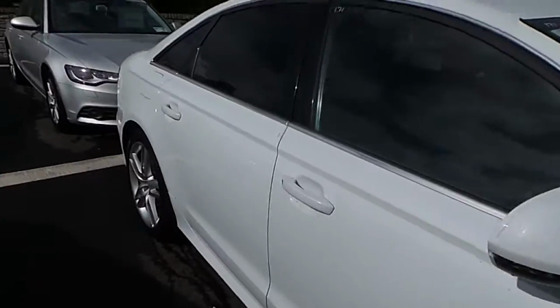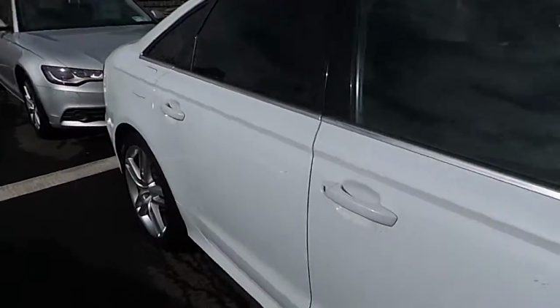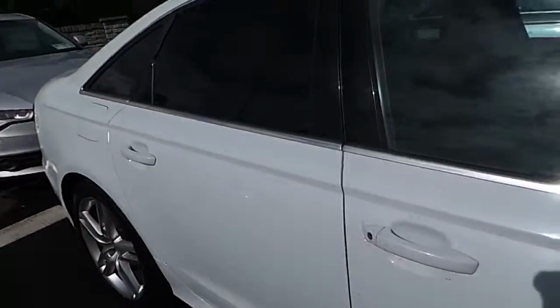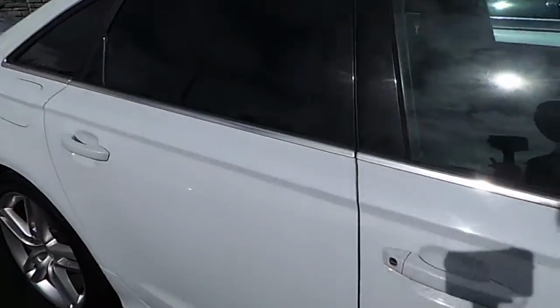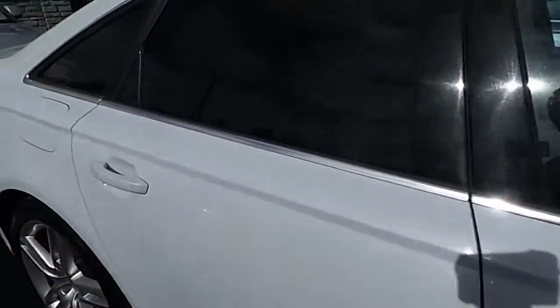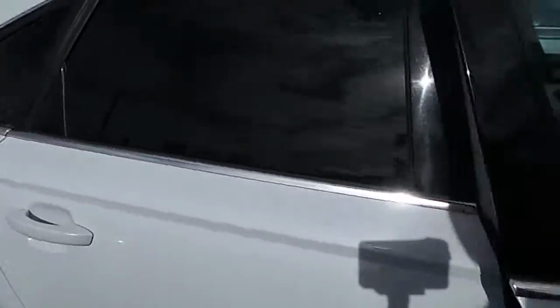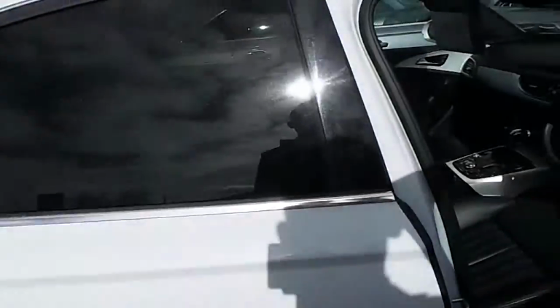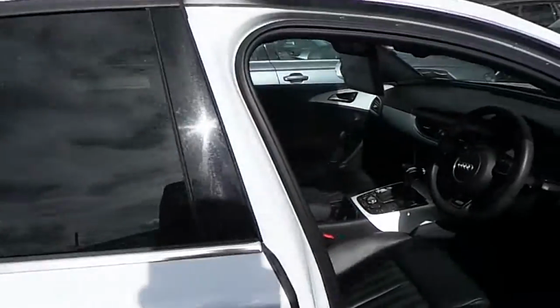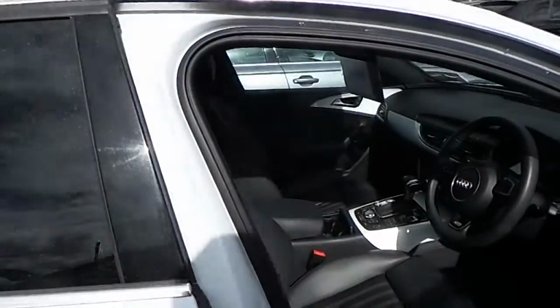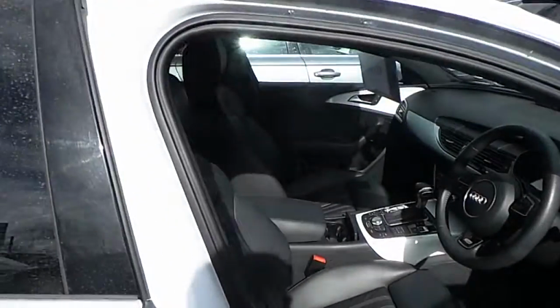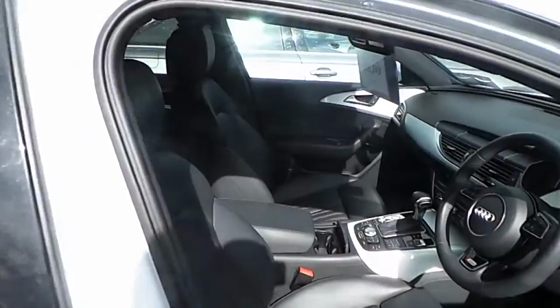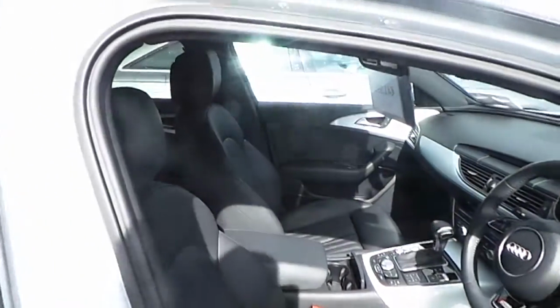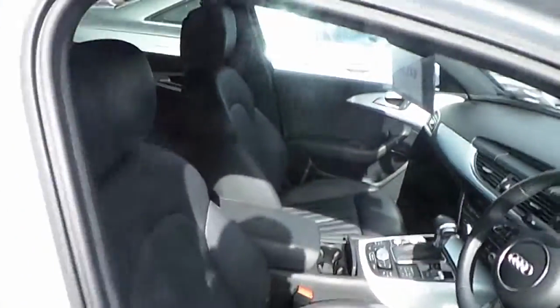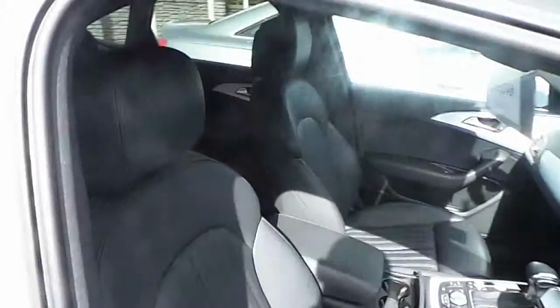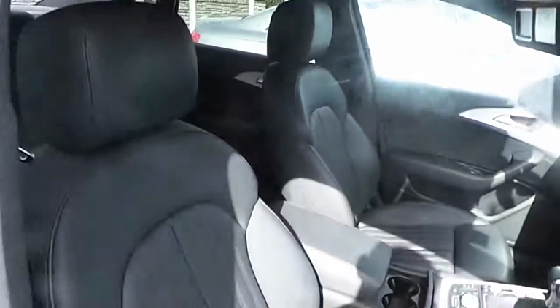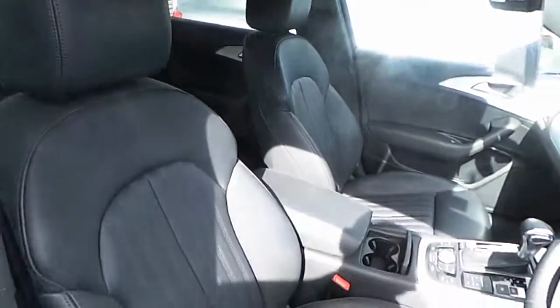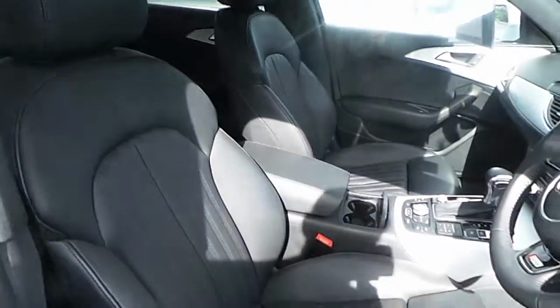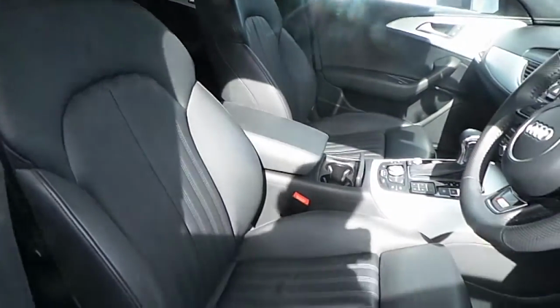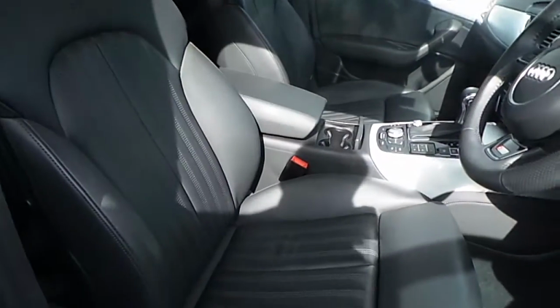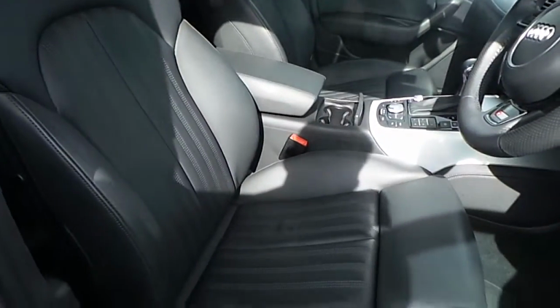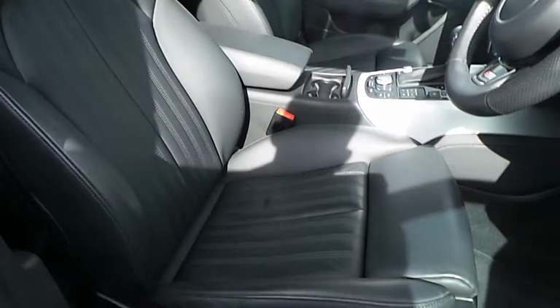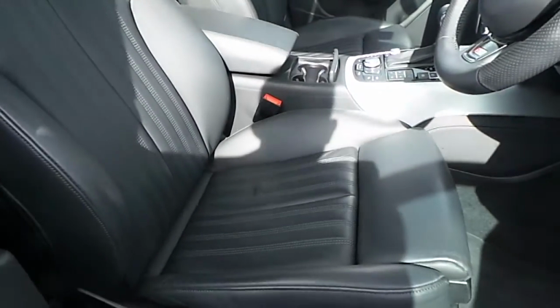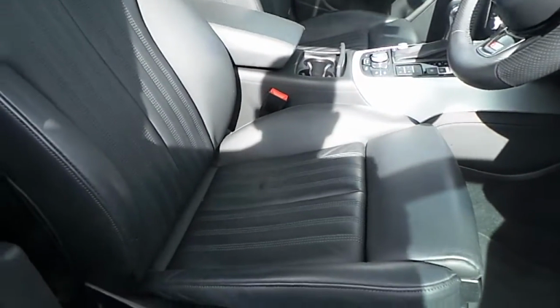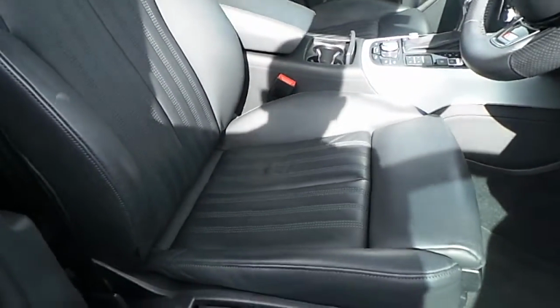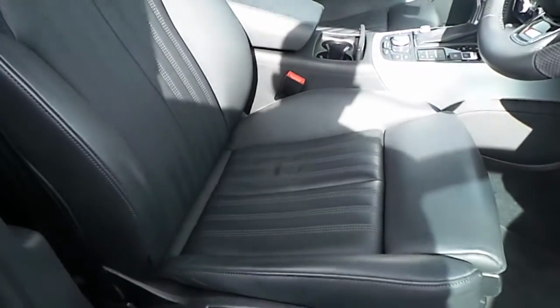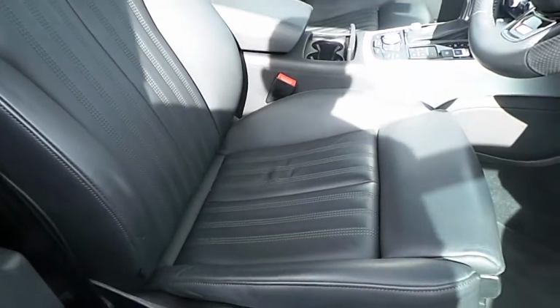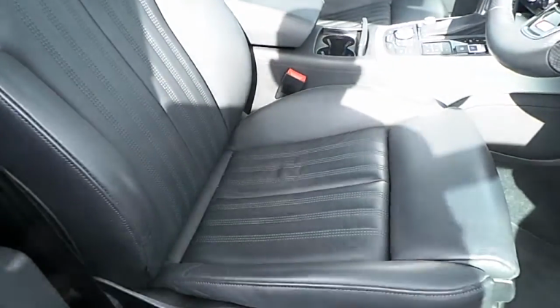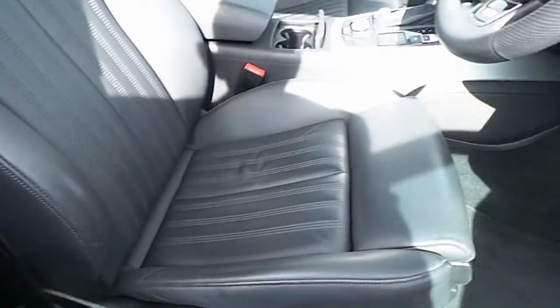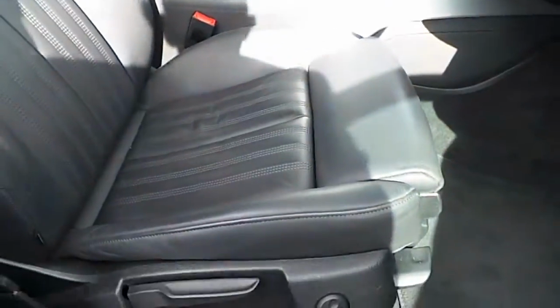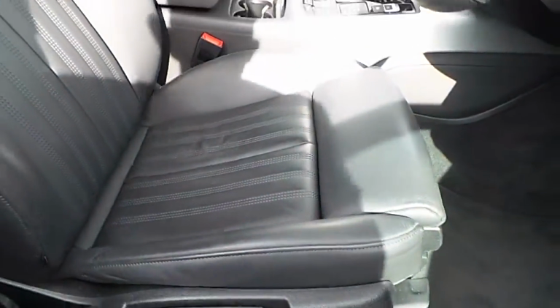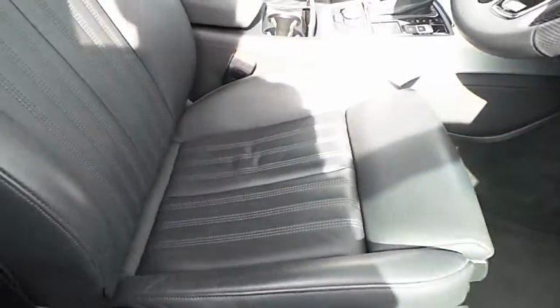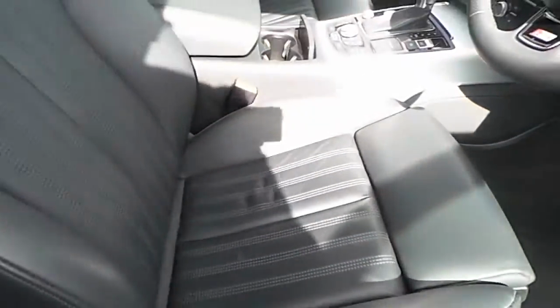I'll take you to the inside of the car here now. On the inside you've got an upgraded full Valkona leather seat. It's a sport shape seat — the two front seats are heated with electronic lumbar support.